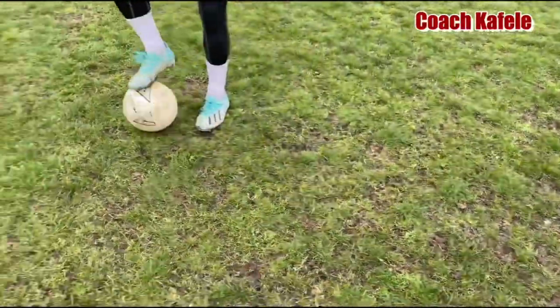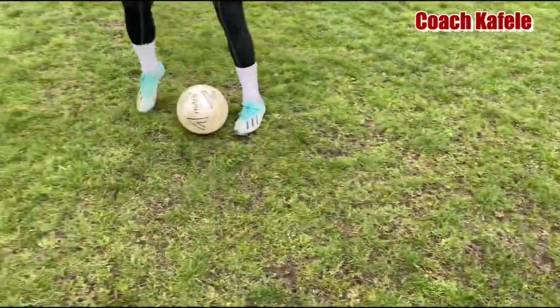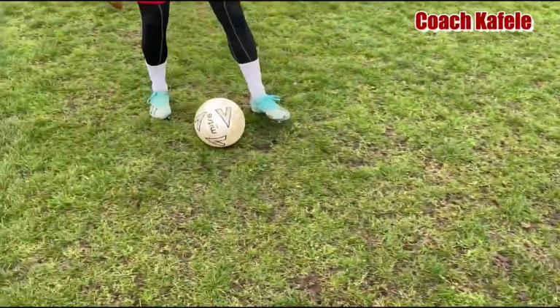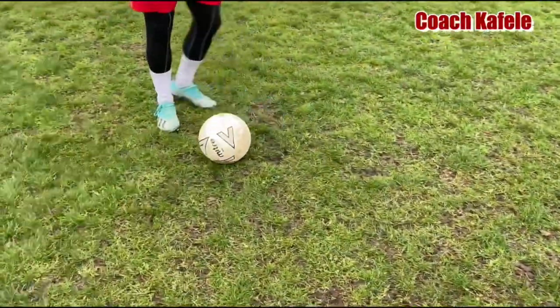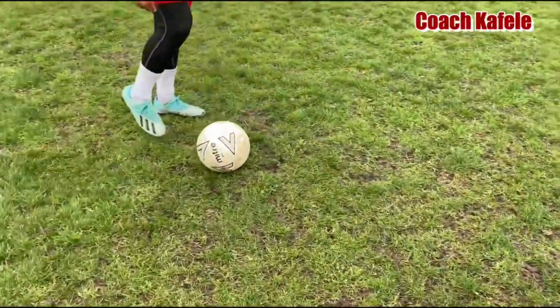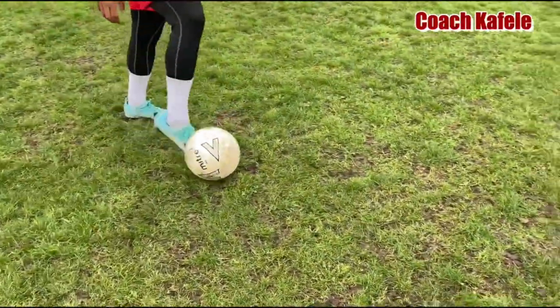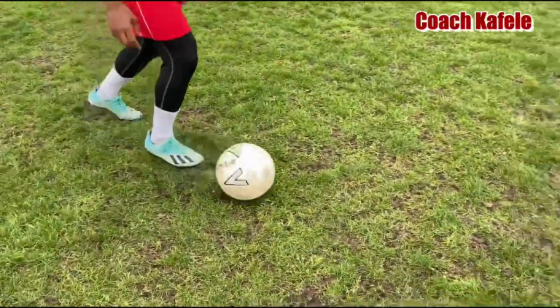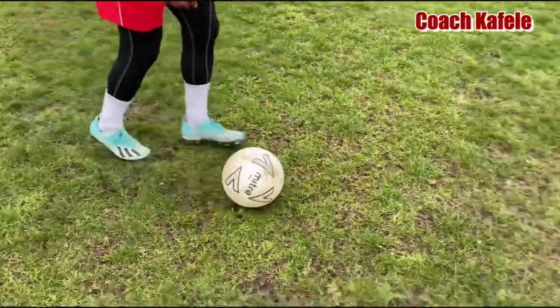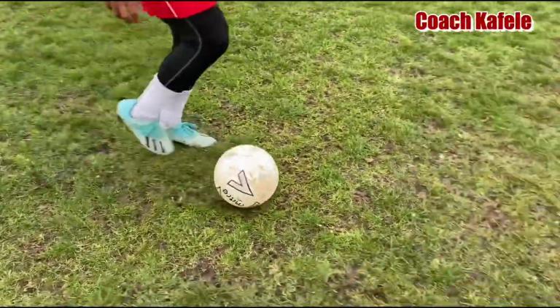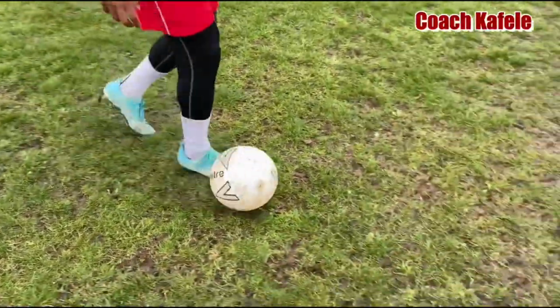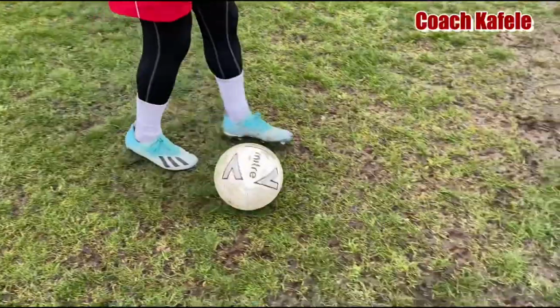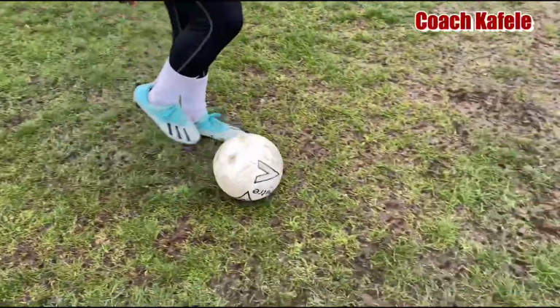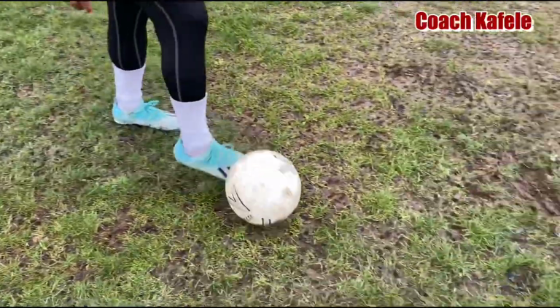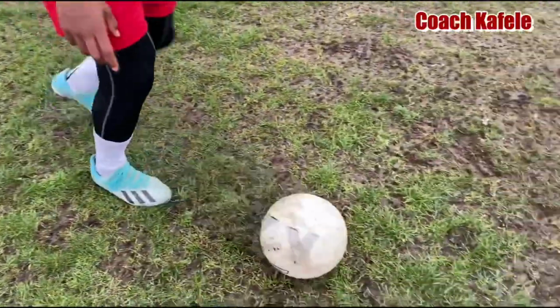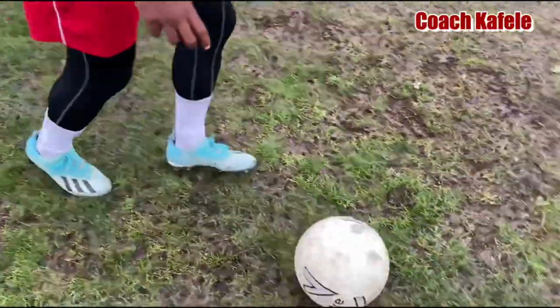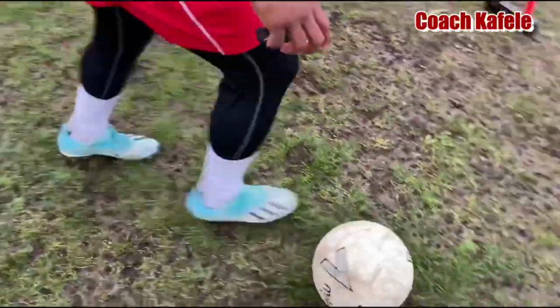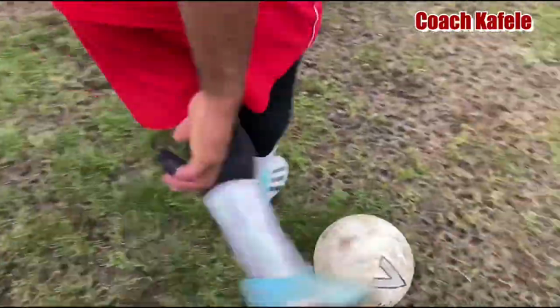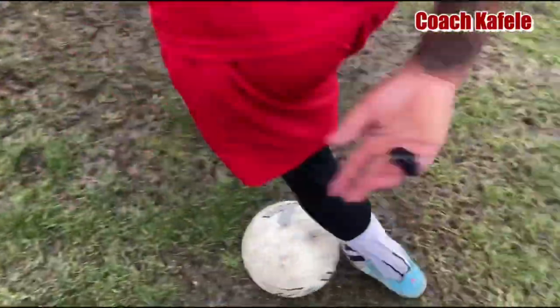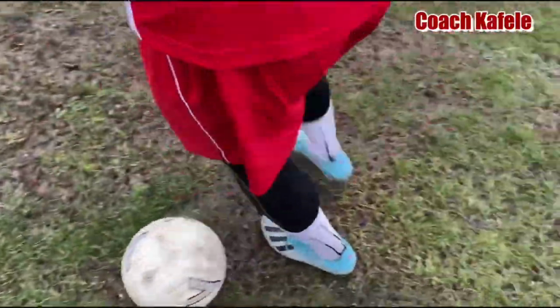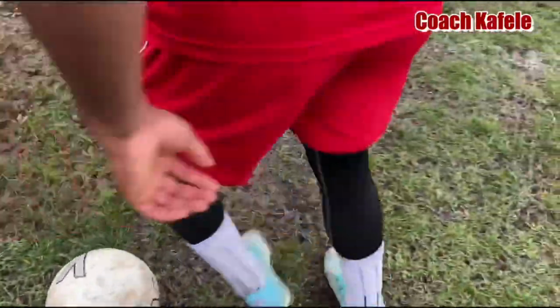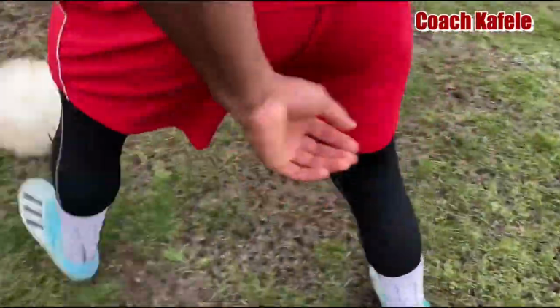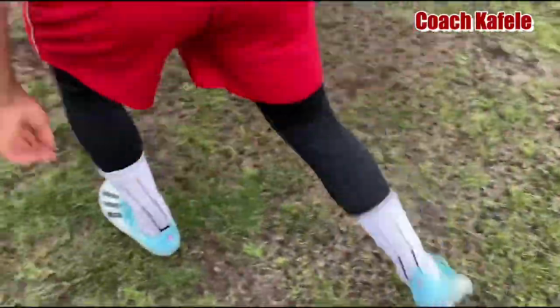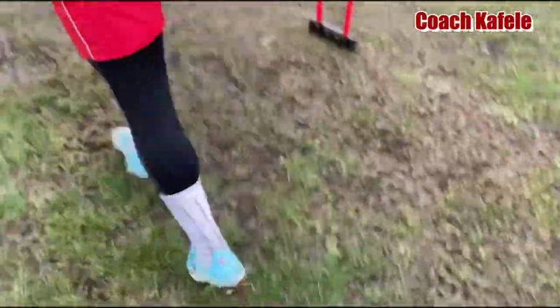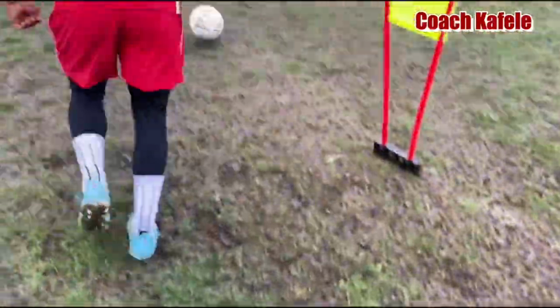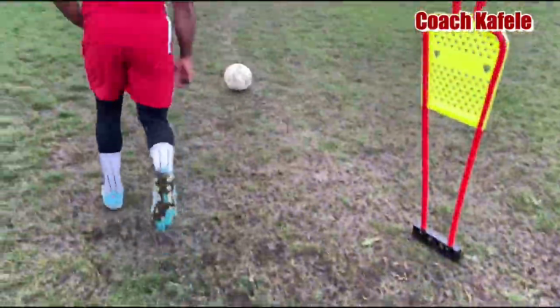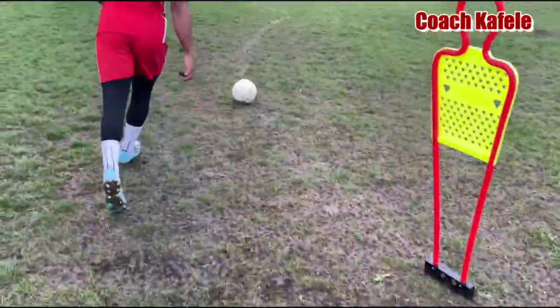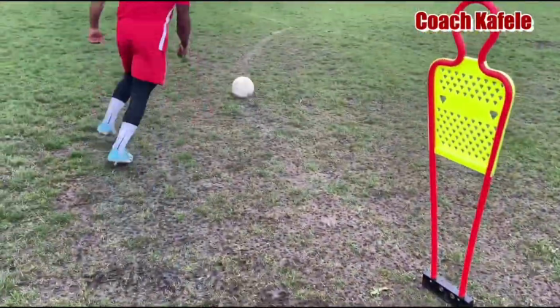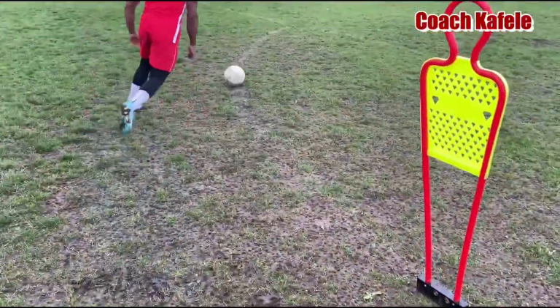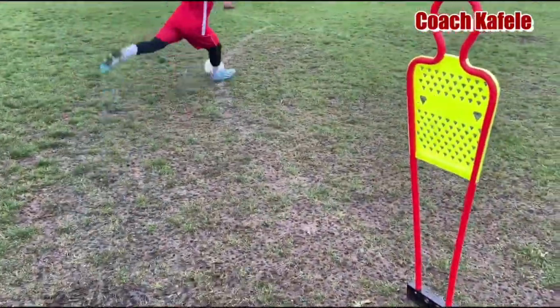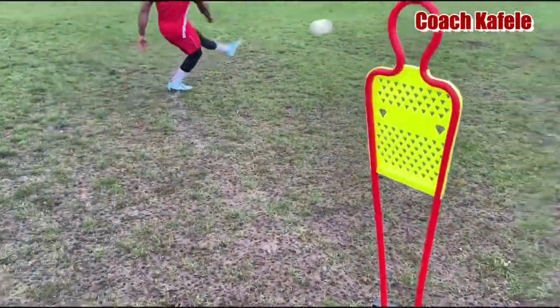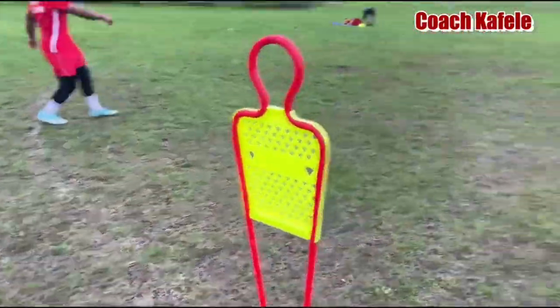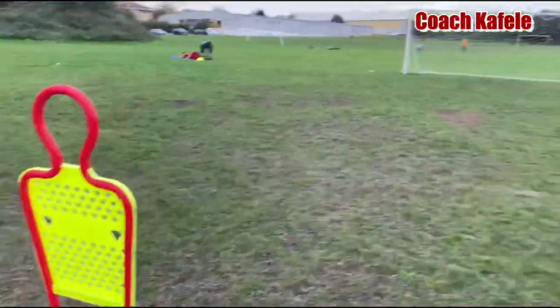So here you dribble, stop the ball, go the other way, and then go to the other direction.